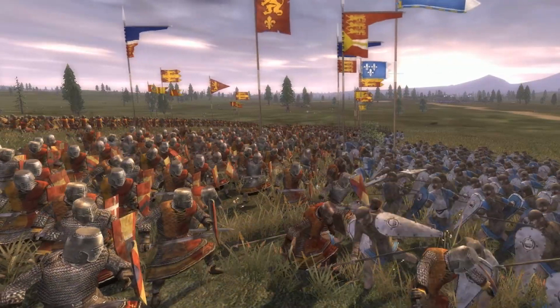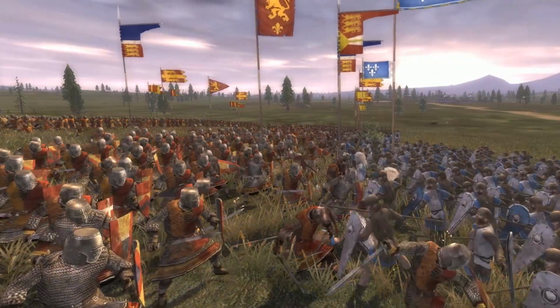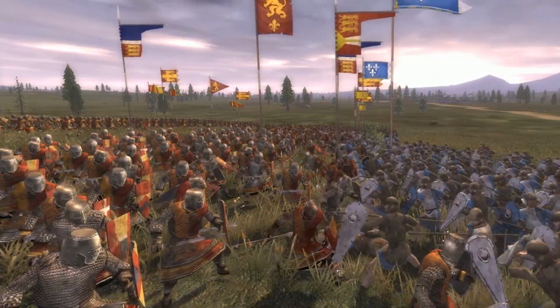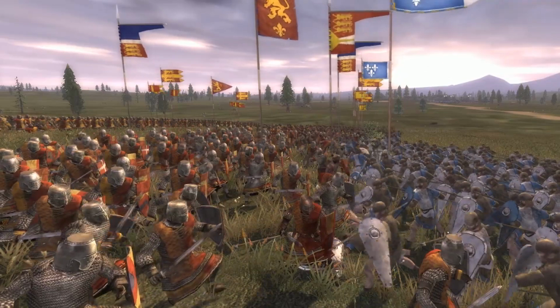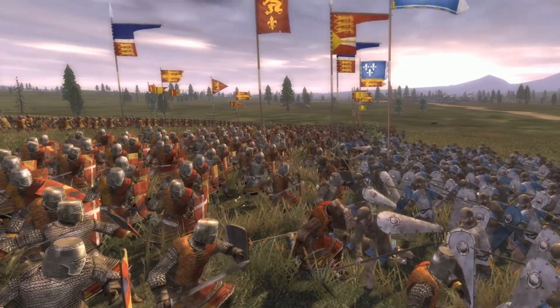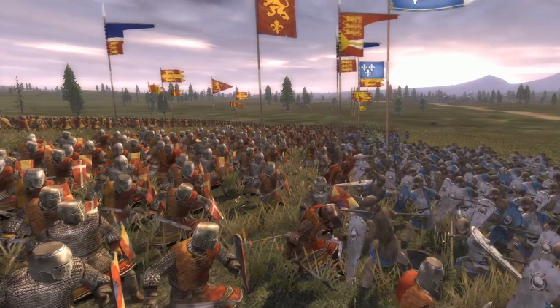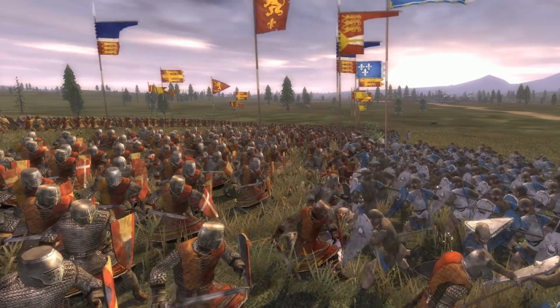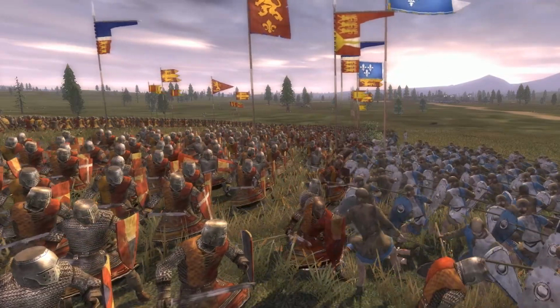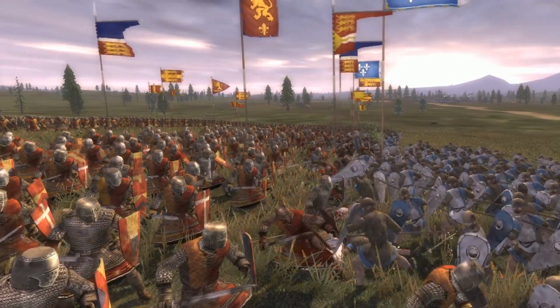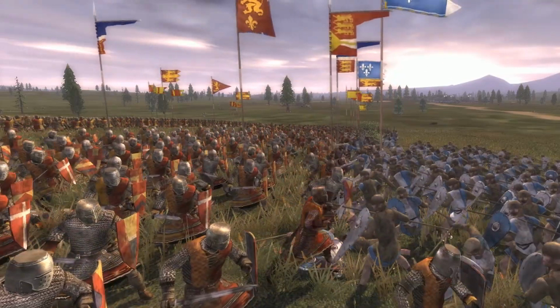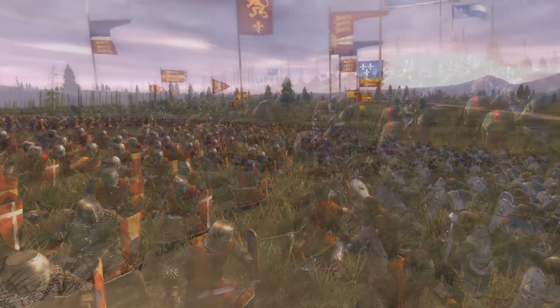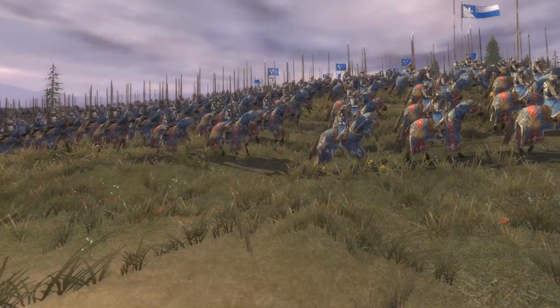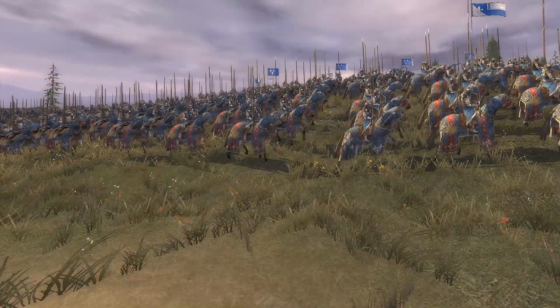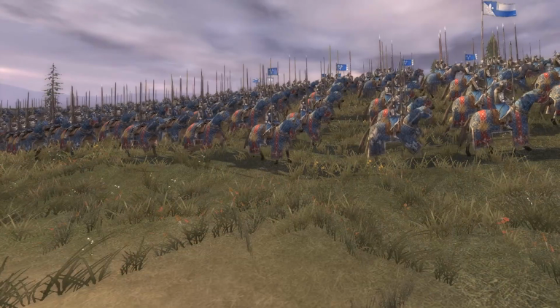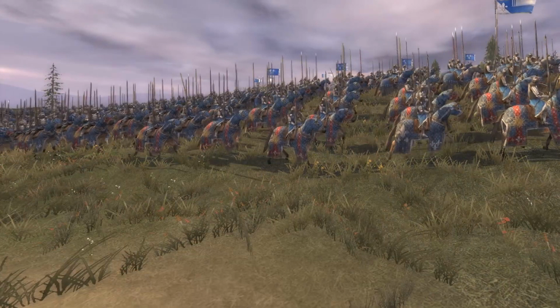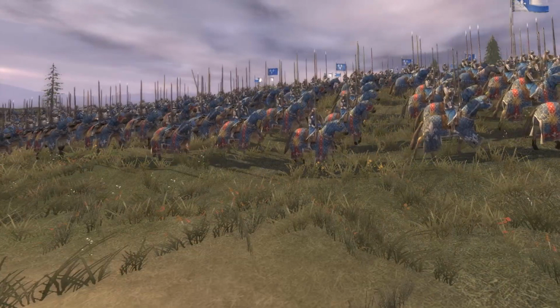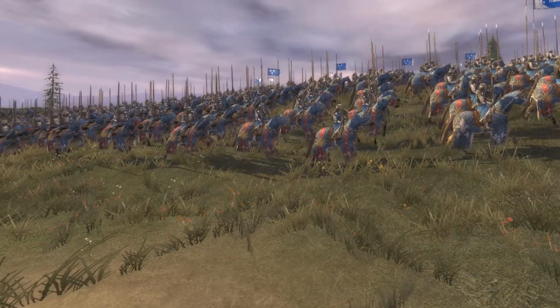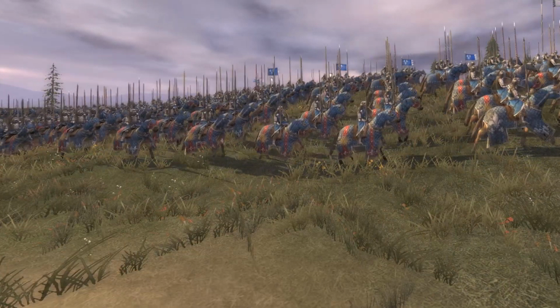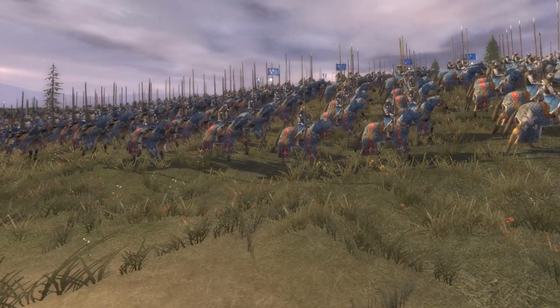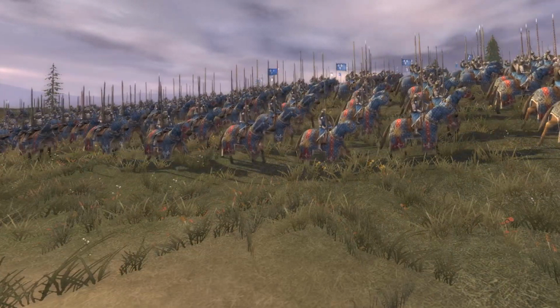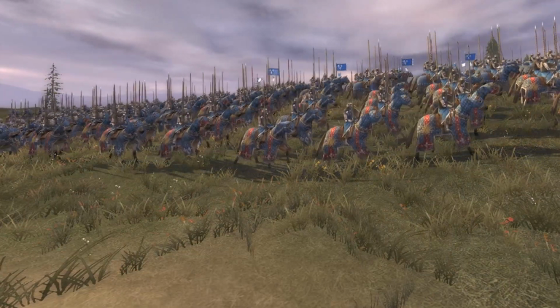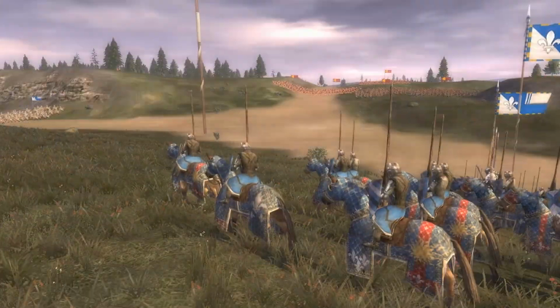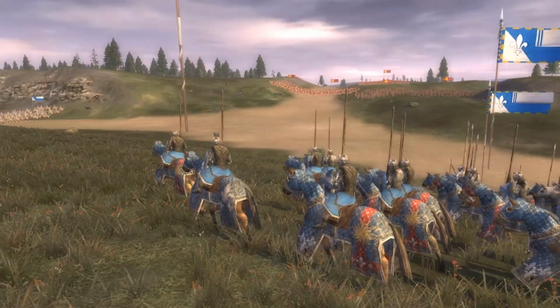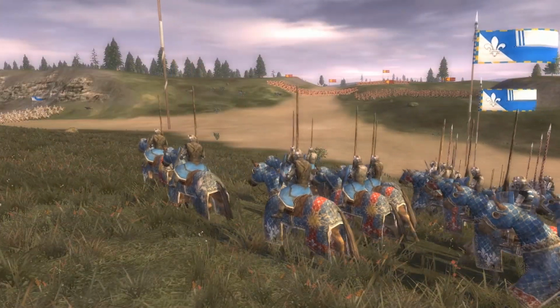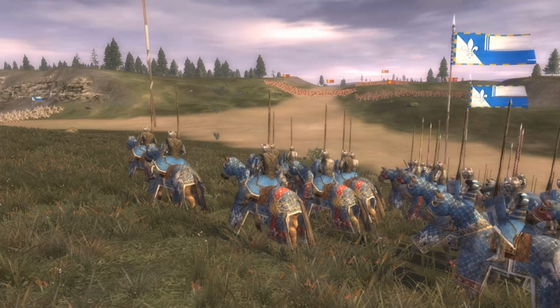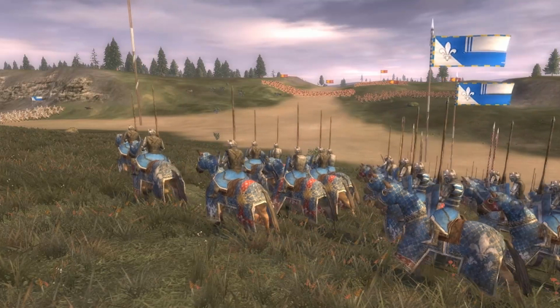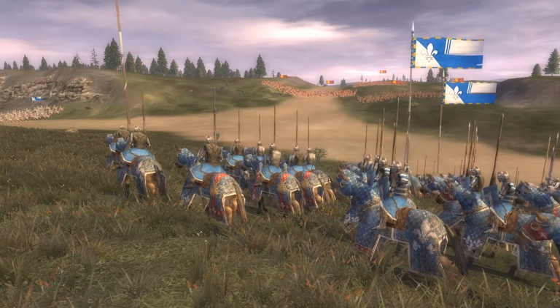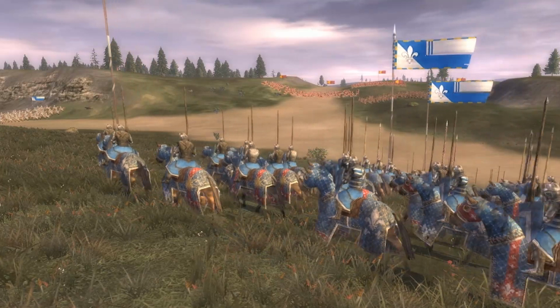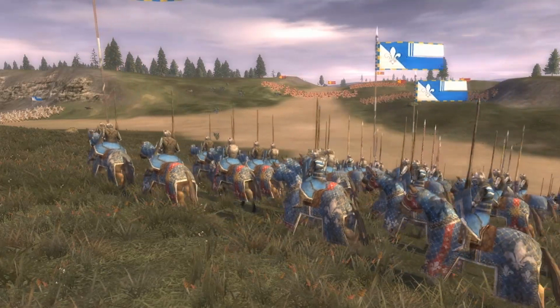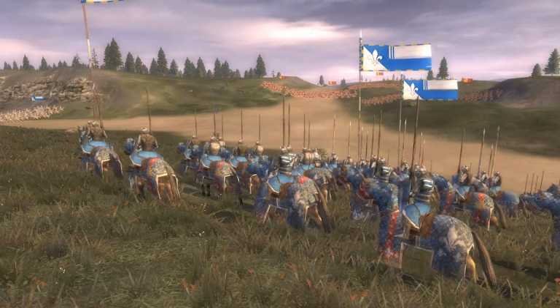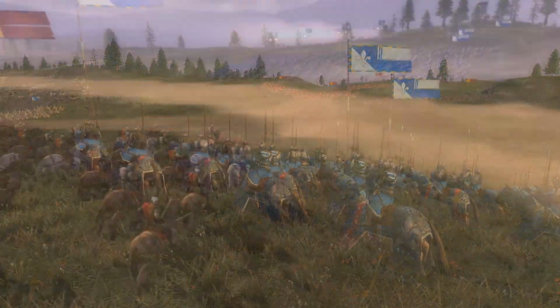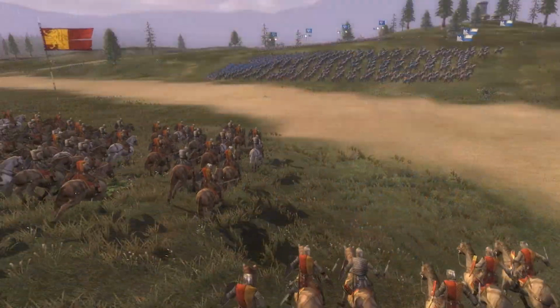It appears that Henry Tudor is heading towards Lord Stanley. He must hope to persuade him to join the battle on his side. This action has not gone unnoticed by Richard. He's starting a cavalry charge, heading straight towards Henry Tudor with a force of 800 mounted men.